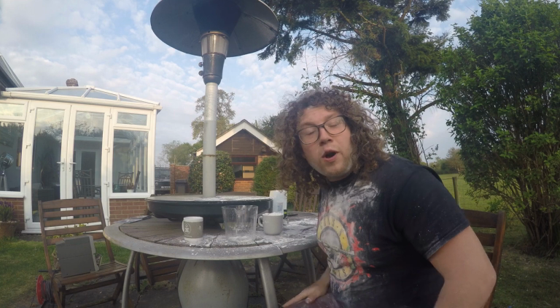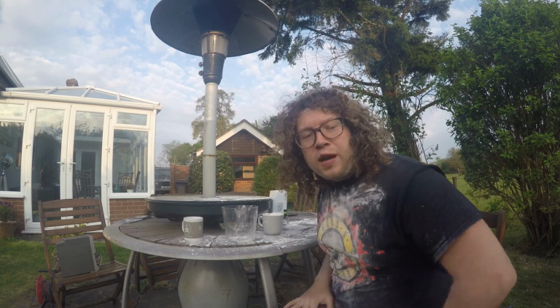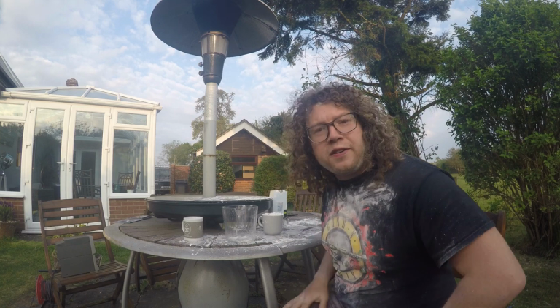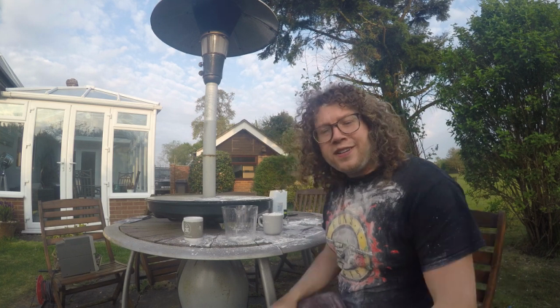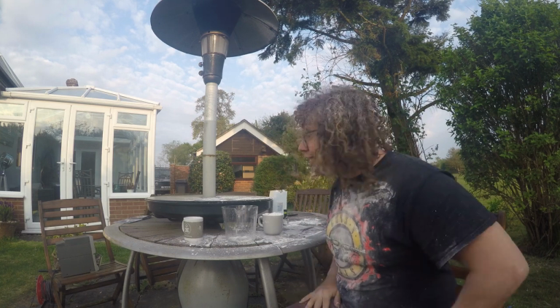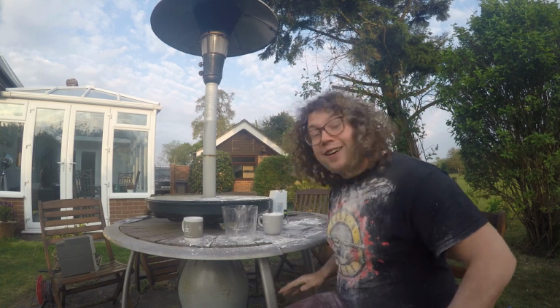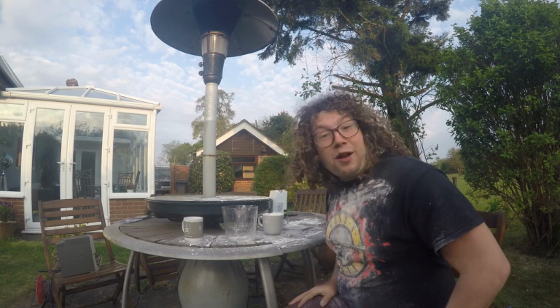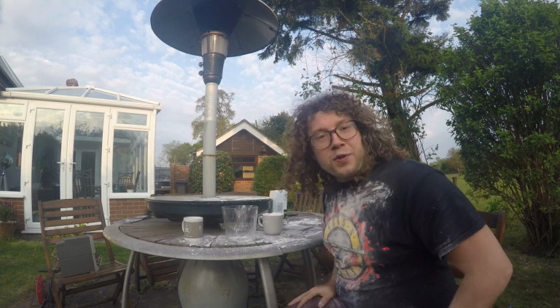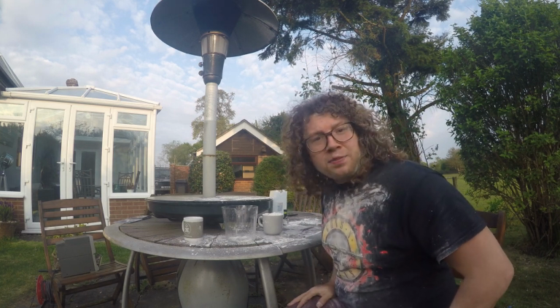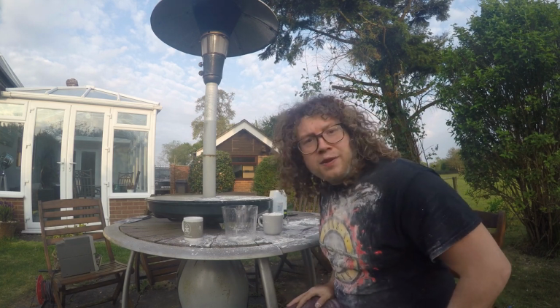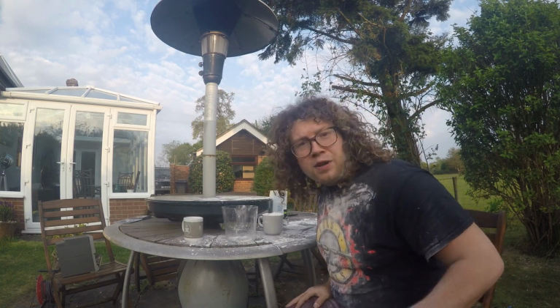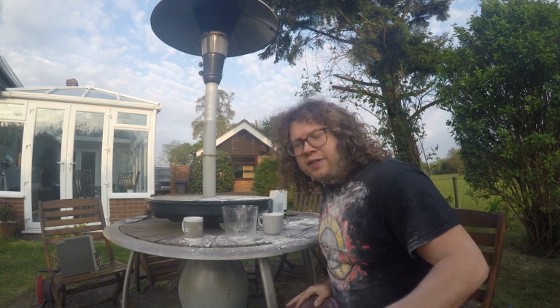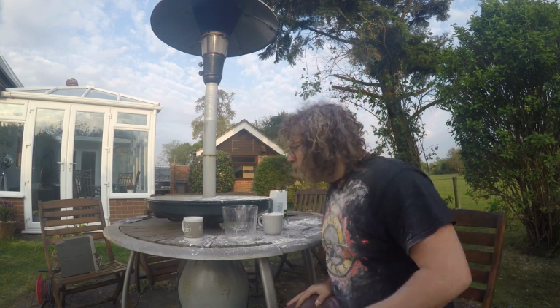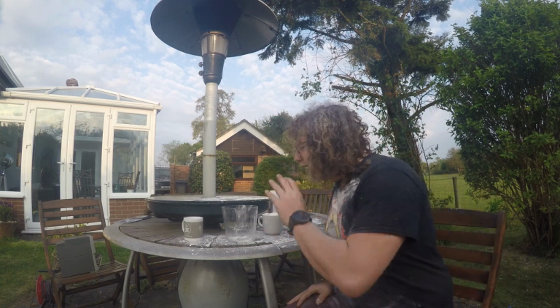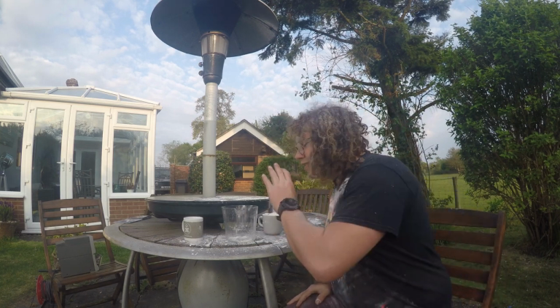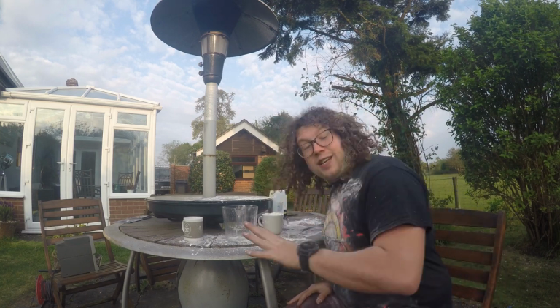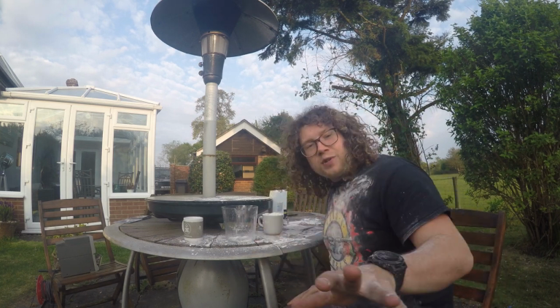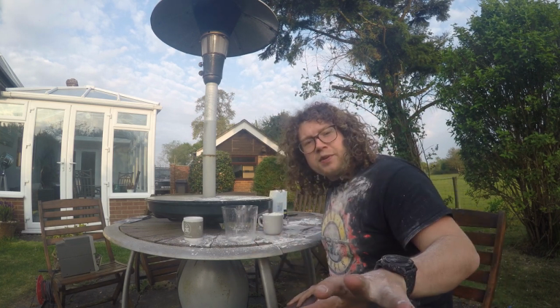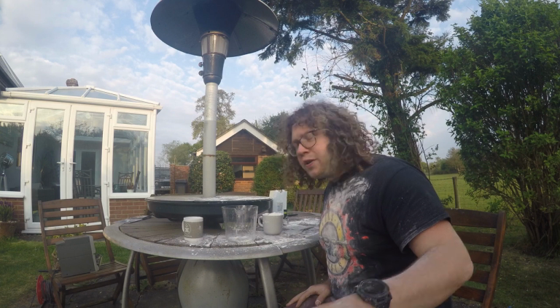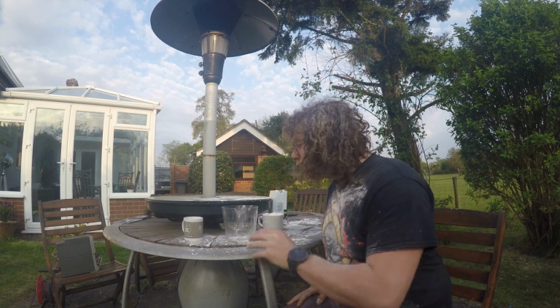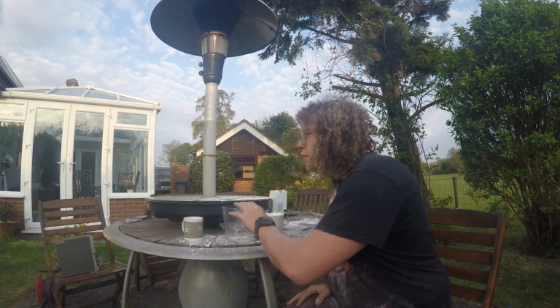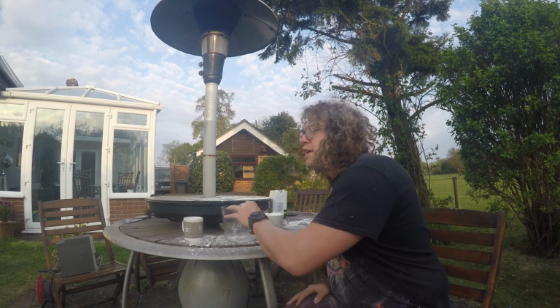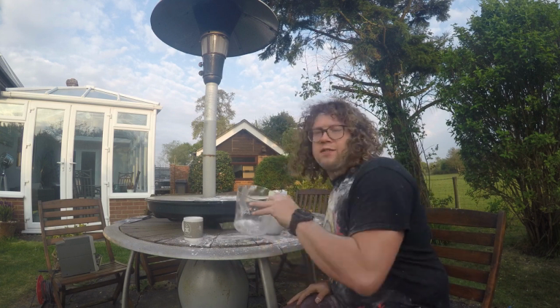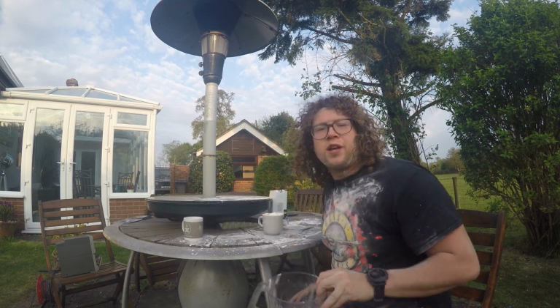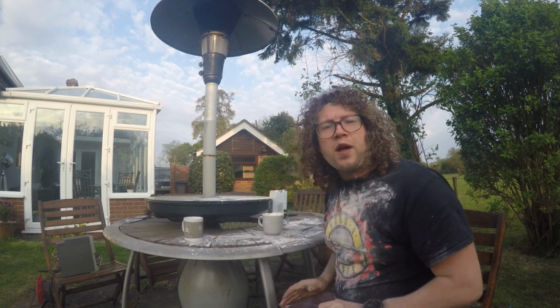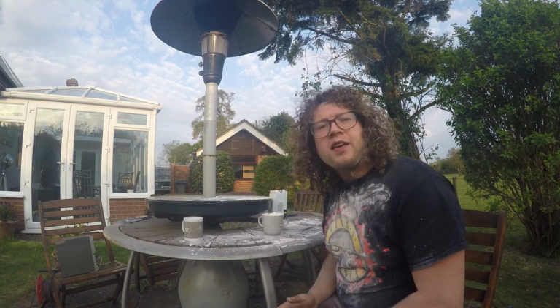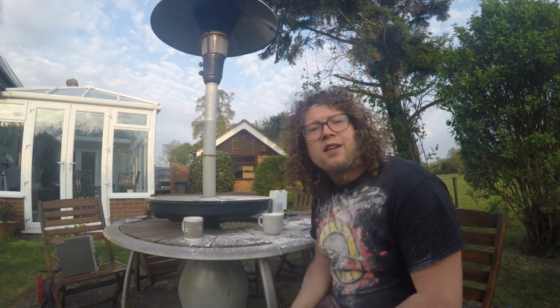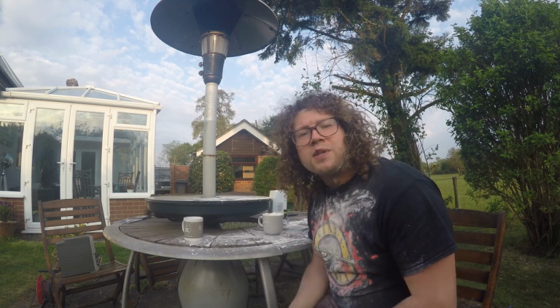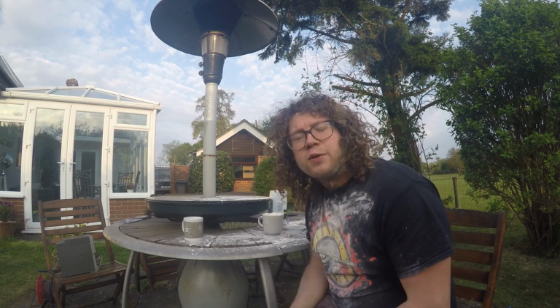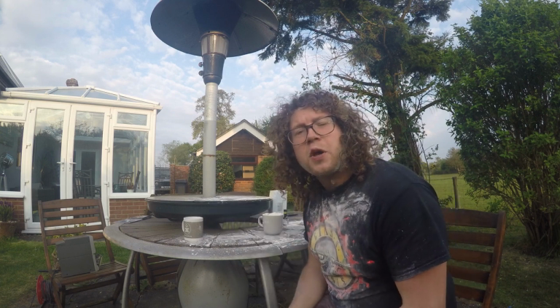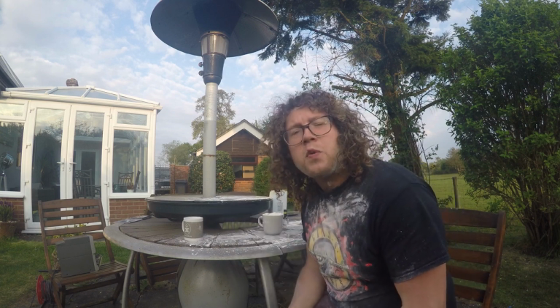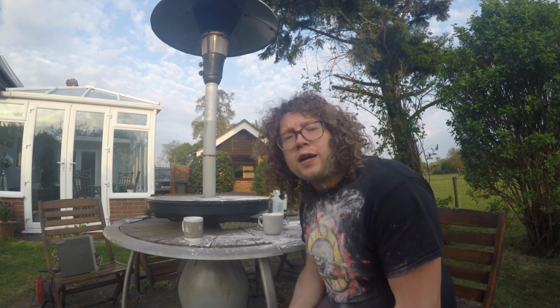Welcome back, Wookiee Scientists. I hope you enjoyed the explanation video from last time. Today, we're doing something new — we are making something. We are making a material called oobleck.